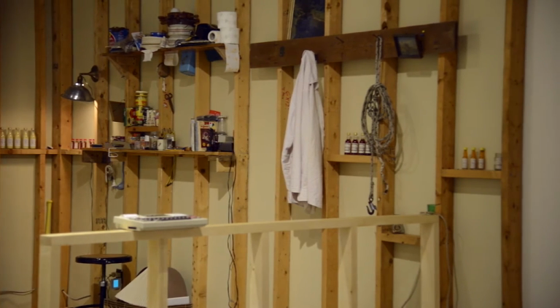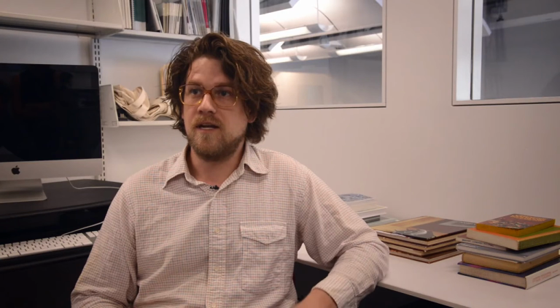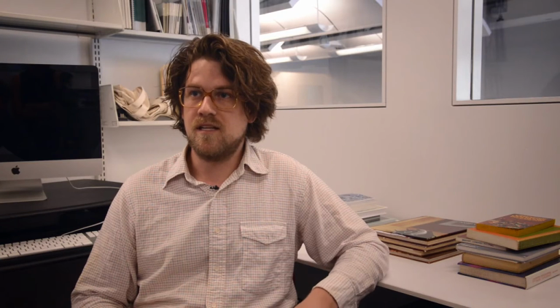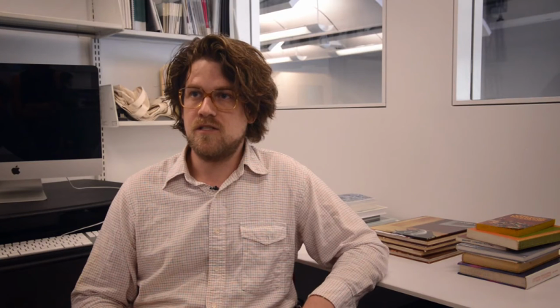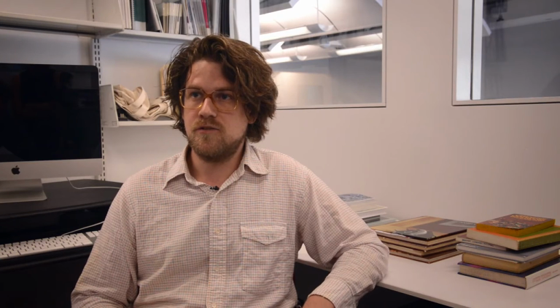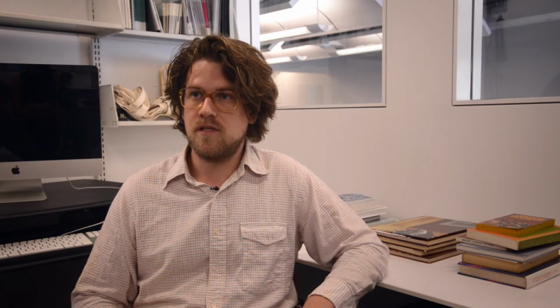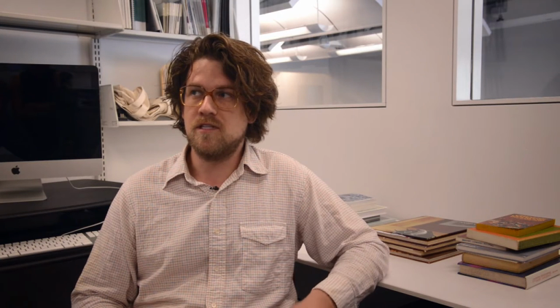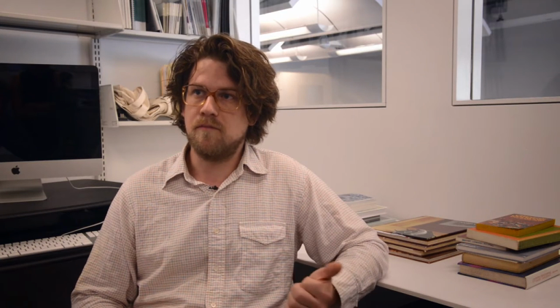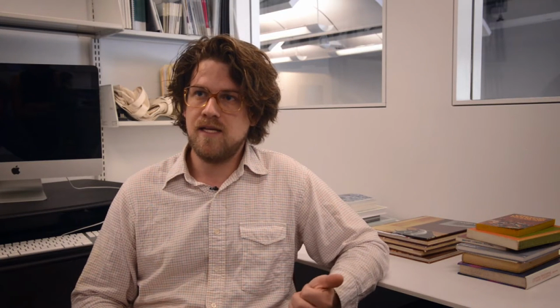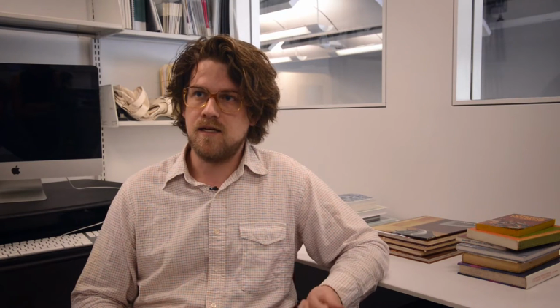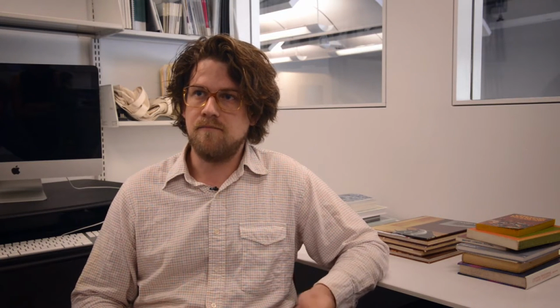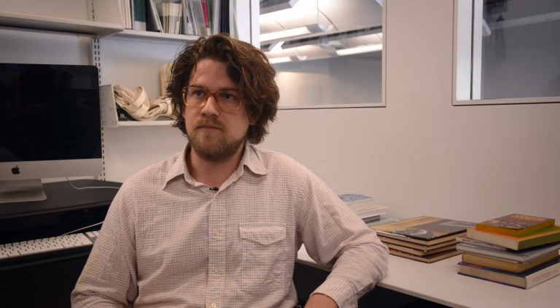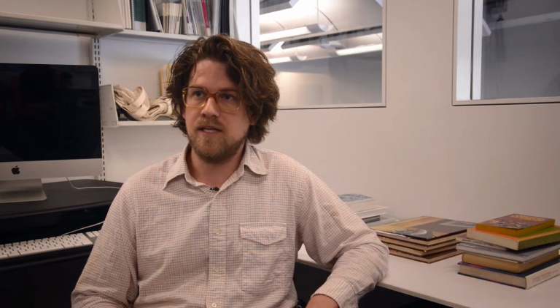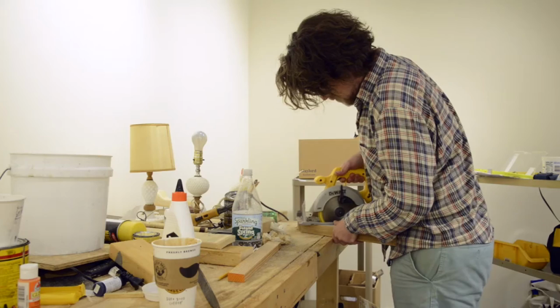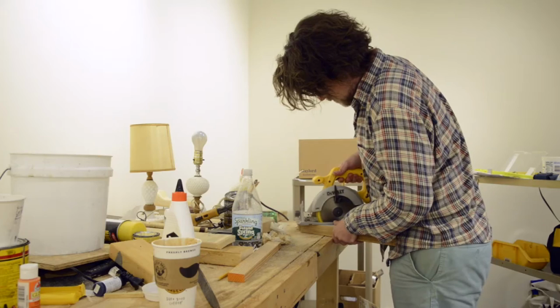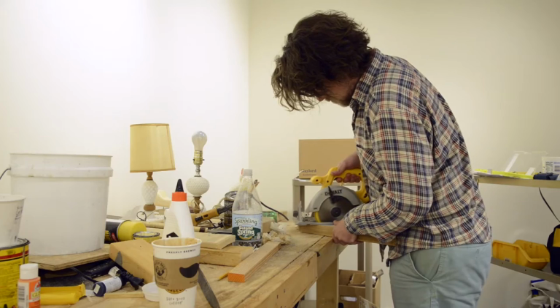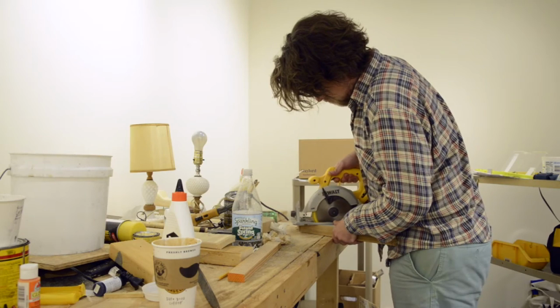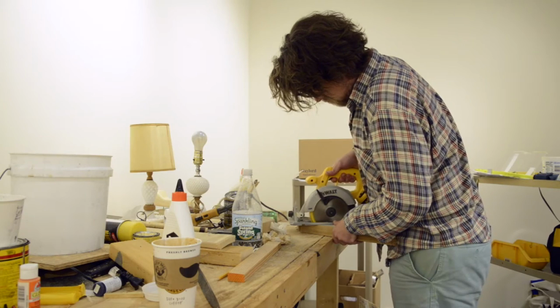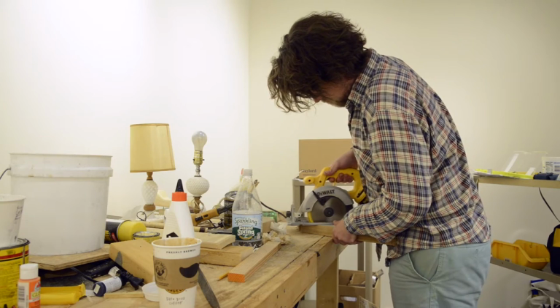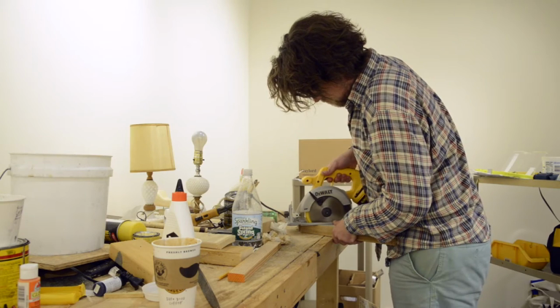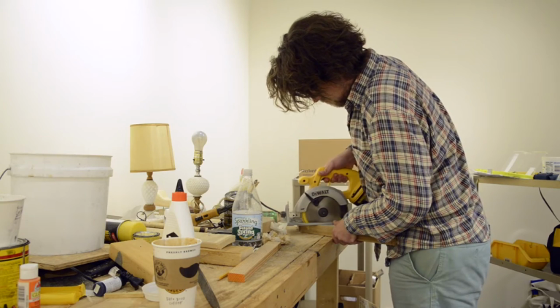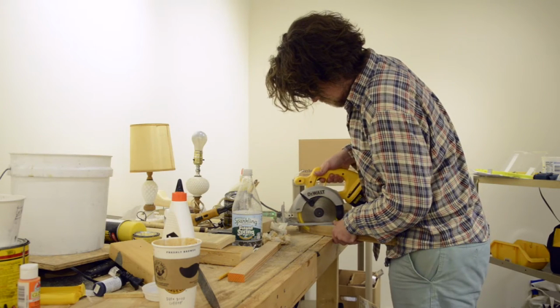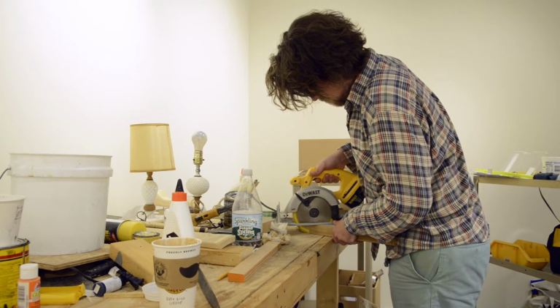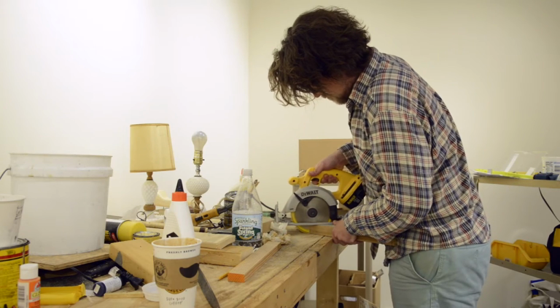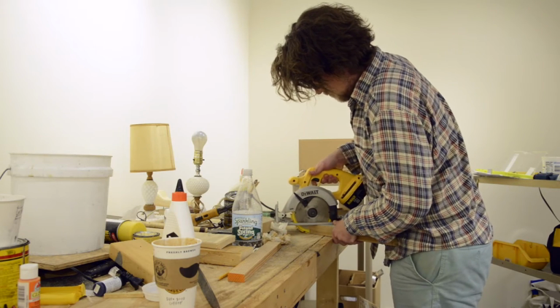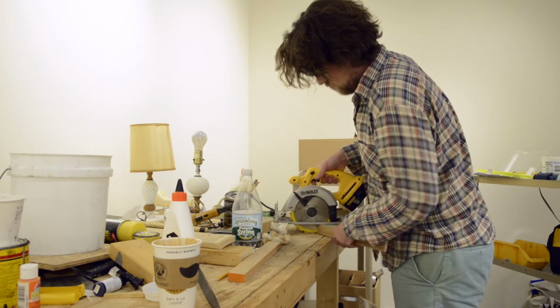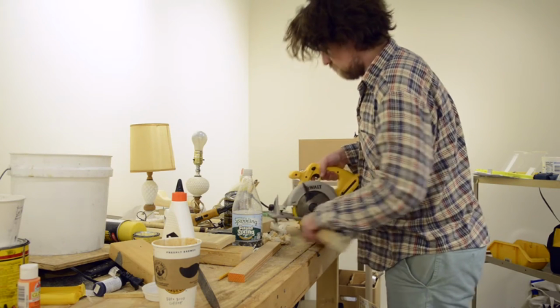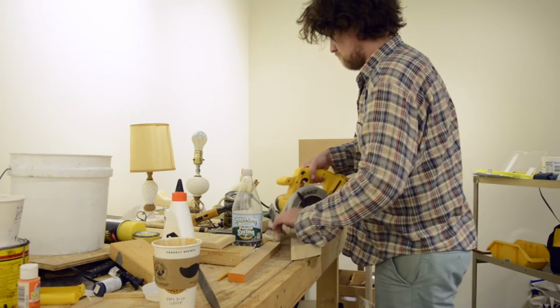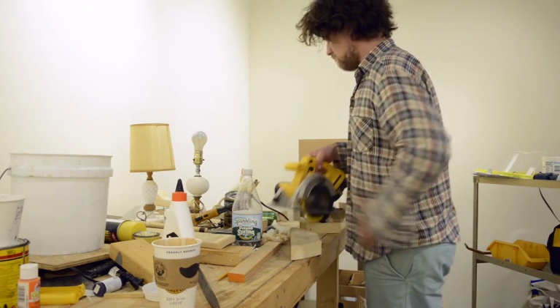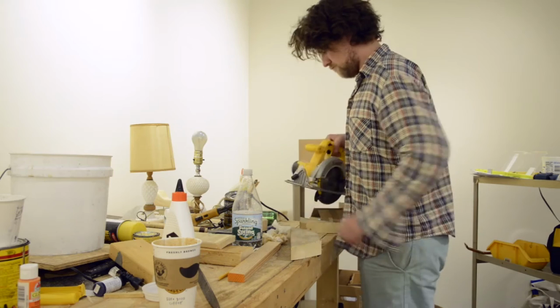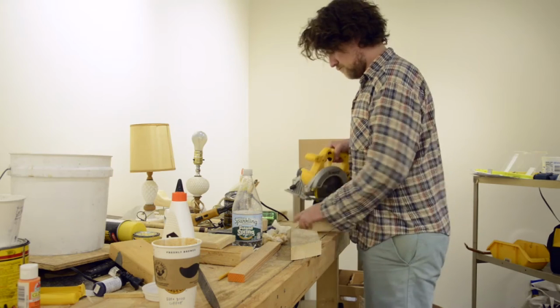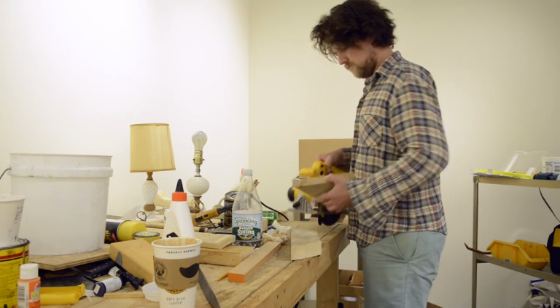My name is Ethan Hayes Chute. I'm originally from Maine. I'm based in Berlin and I make large-scale installations and sculptures using a lot of found objects and found materials.